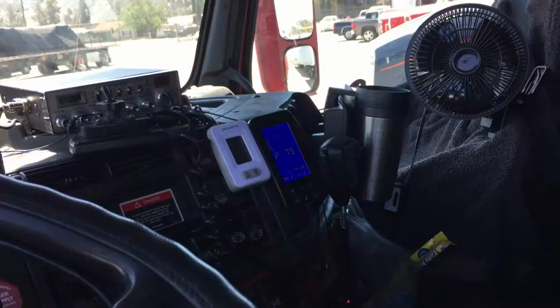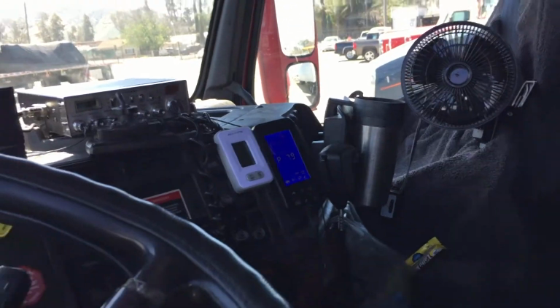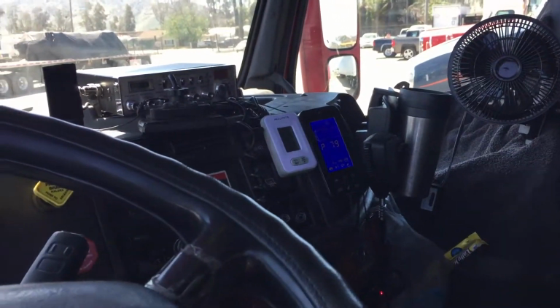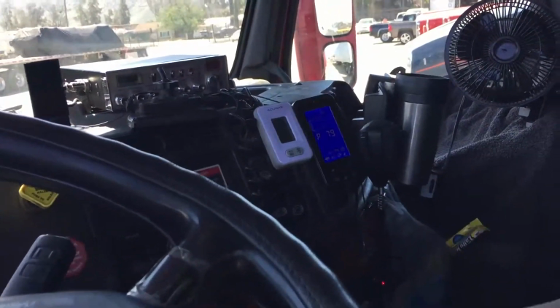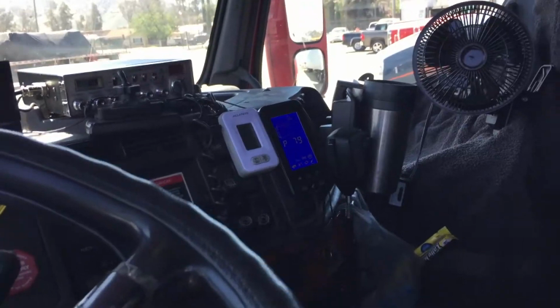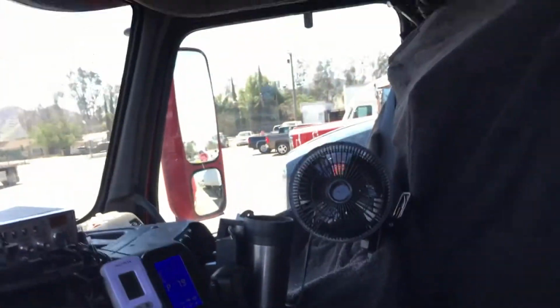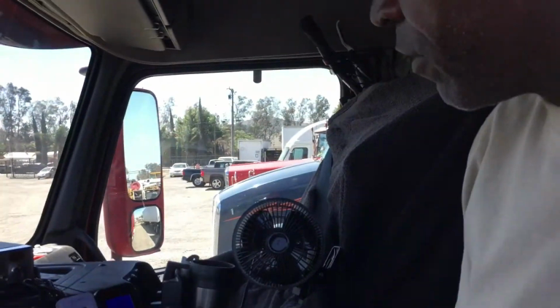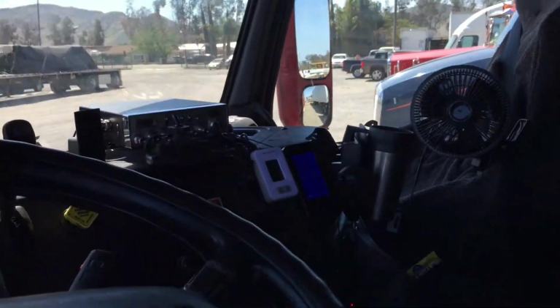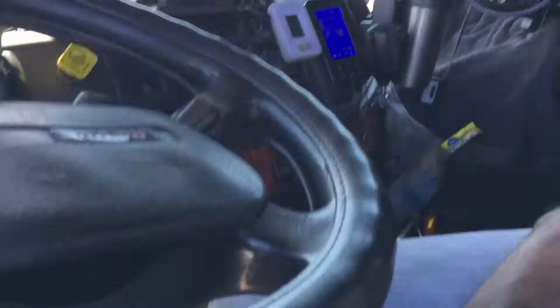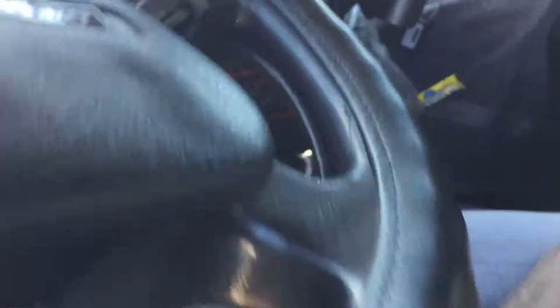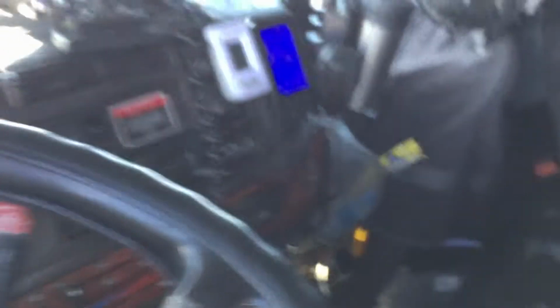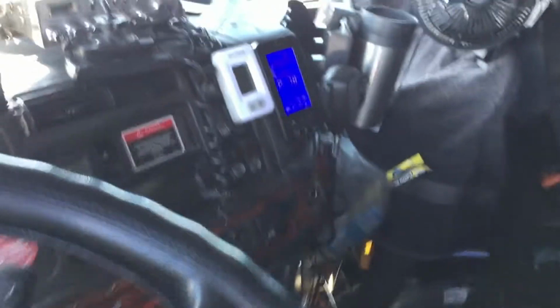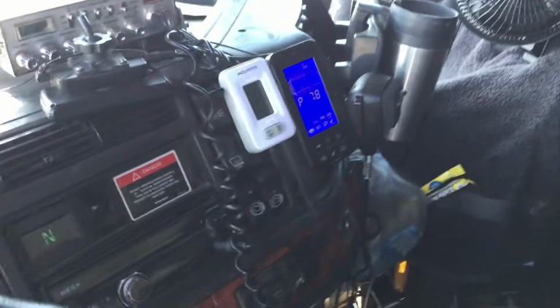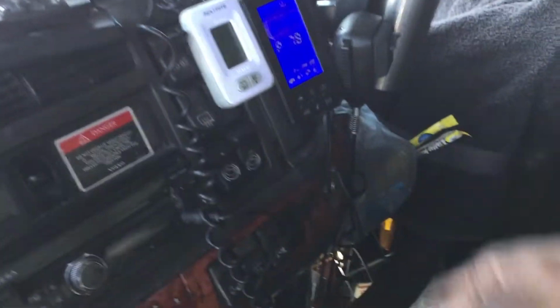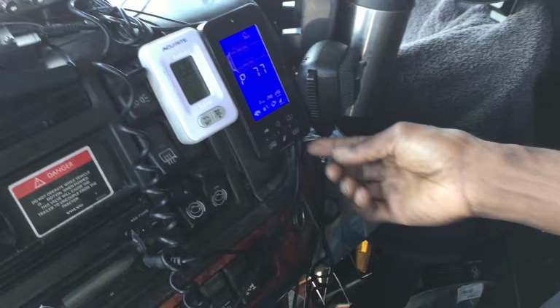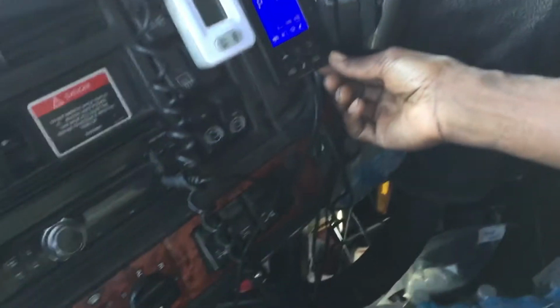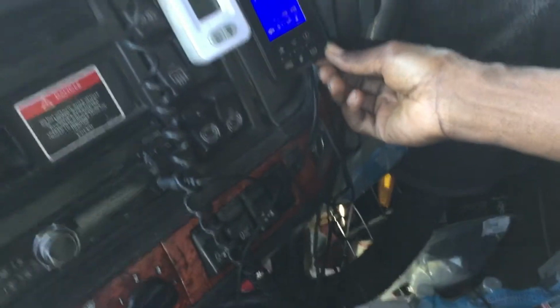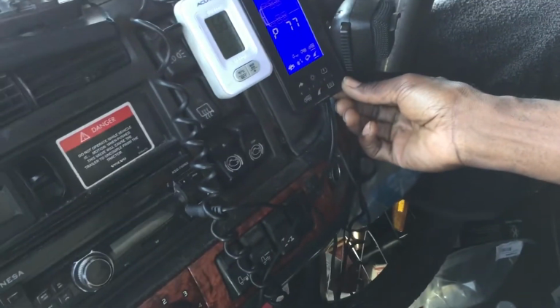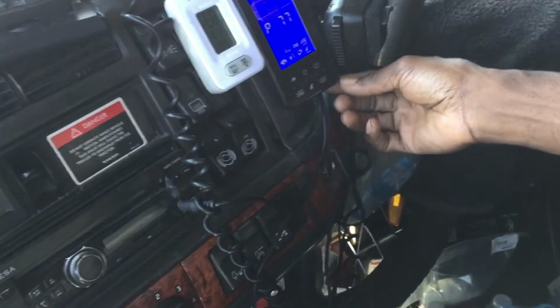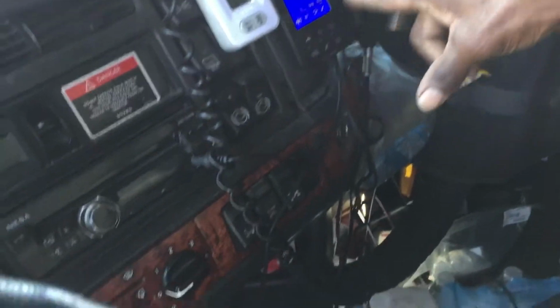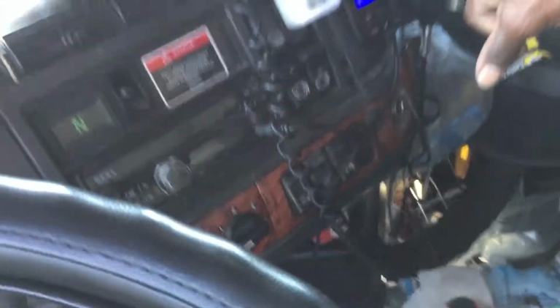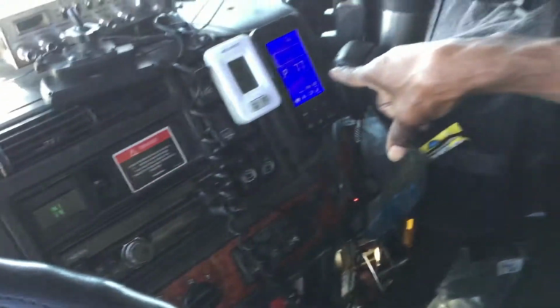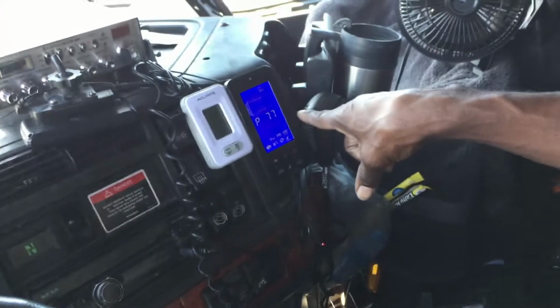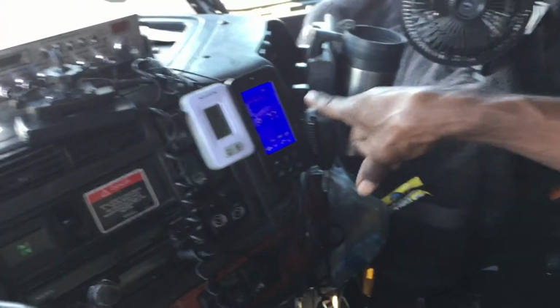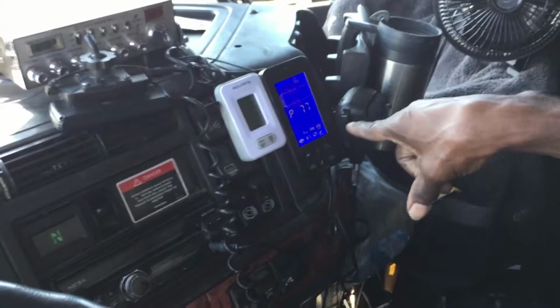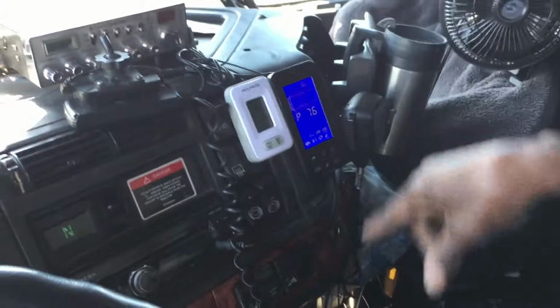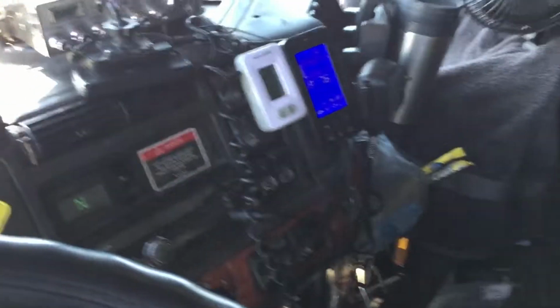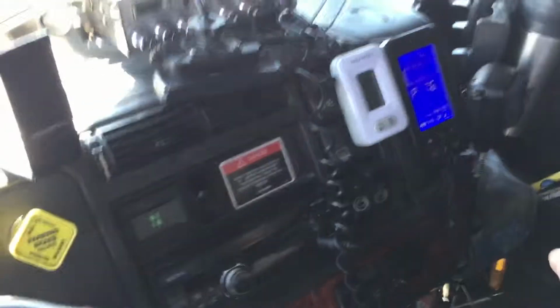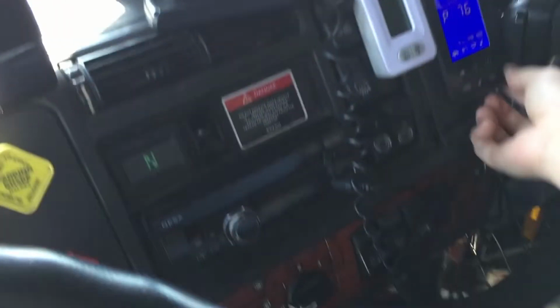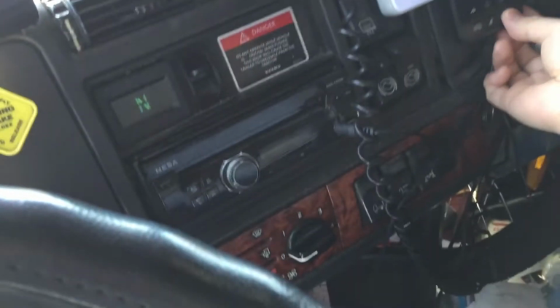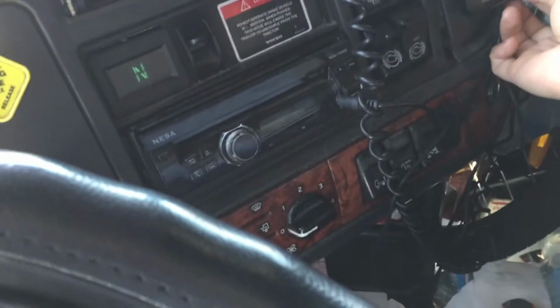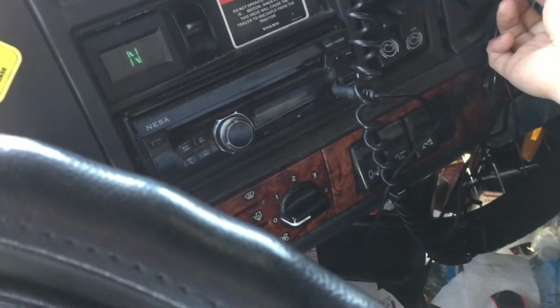Hi, this is Maxi and I'd like to introduce you to the Tire Inflation System. What we have here is our display board which basically monitors the pressure and temperature of the tires, as well as the pressure throughout the system.